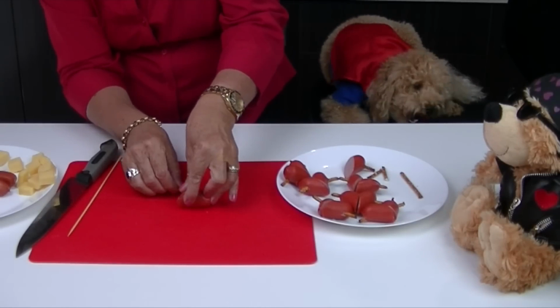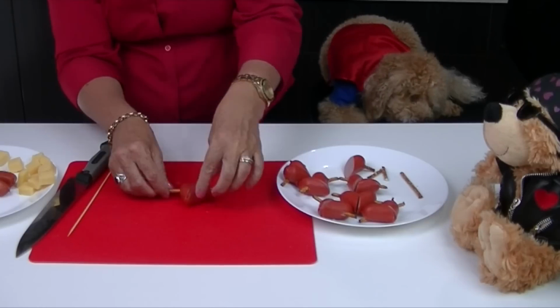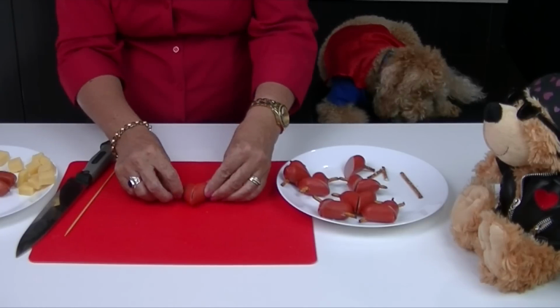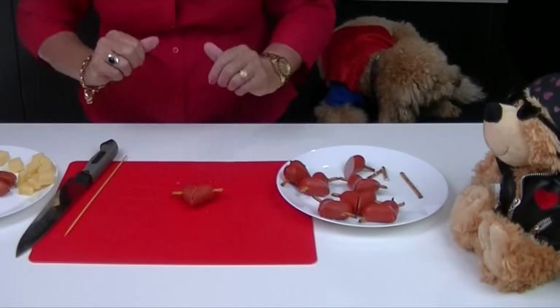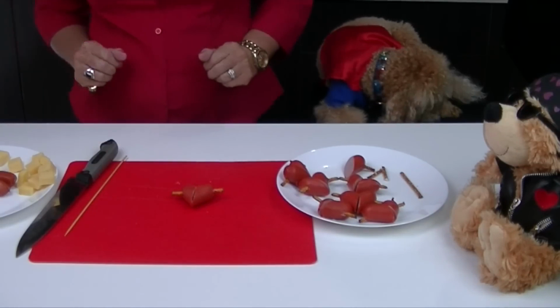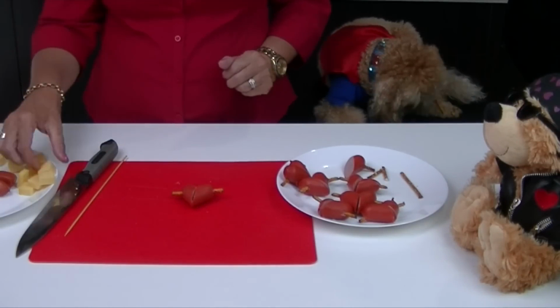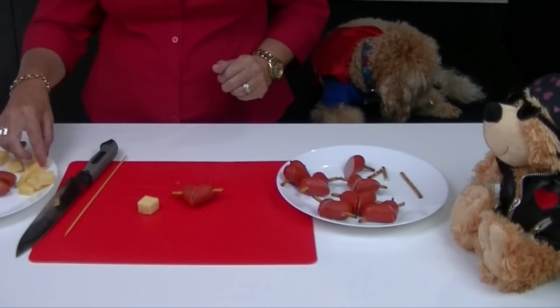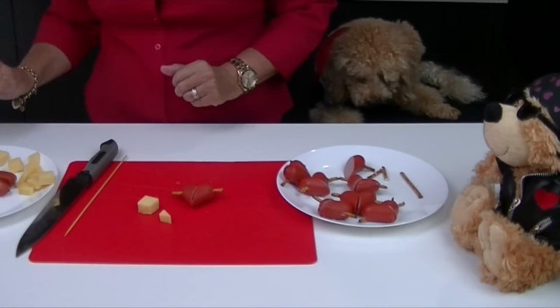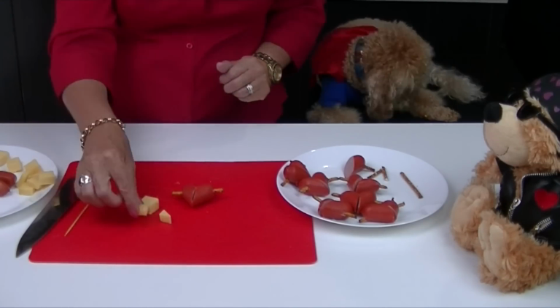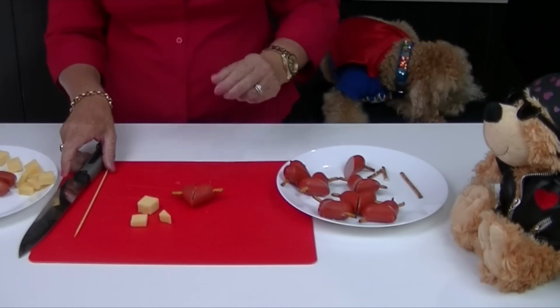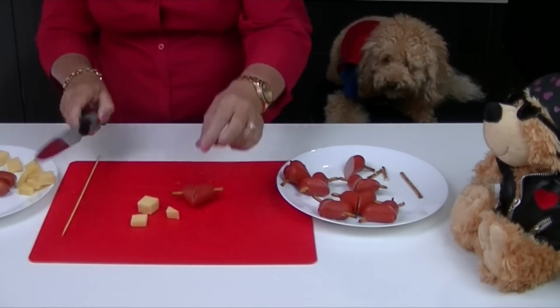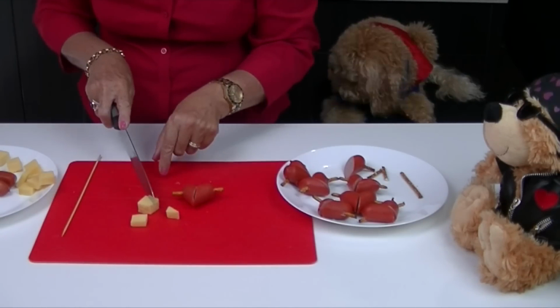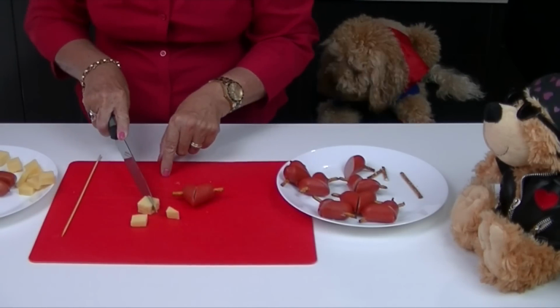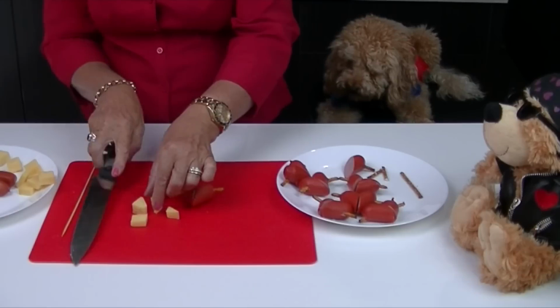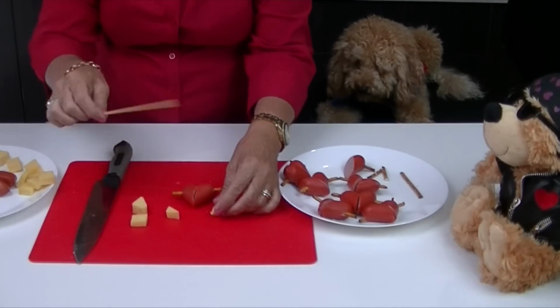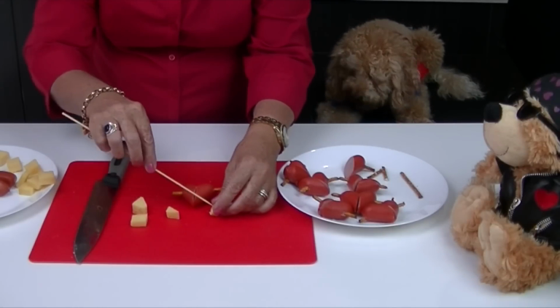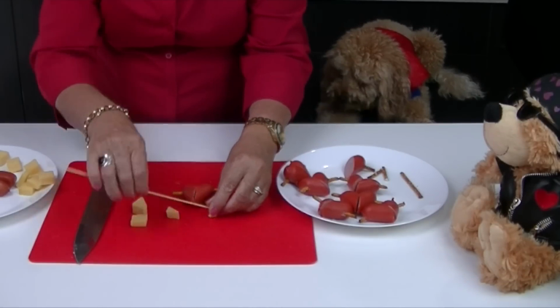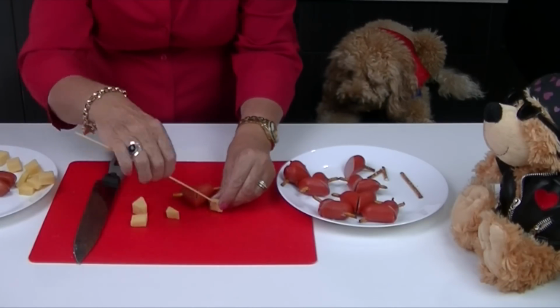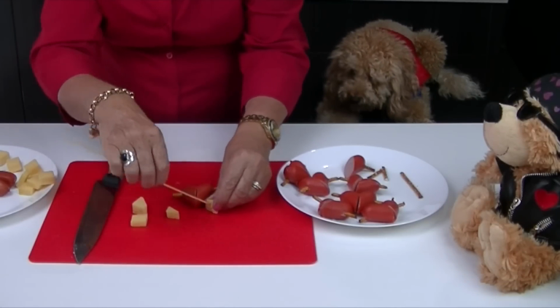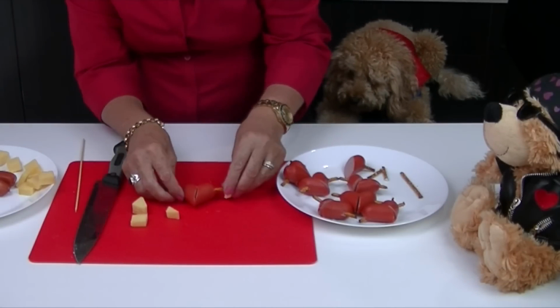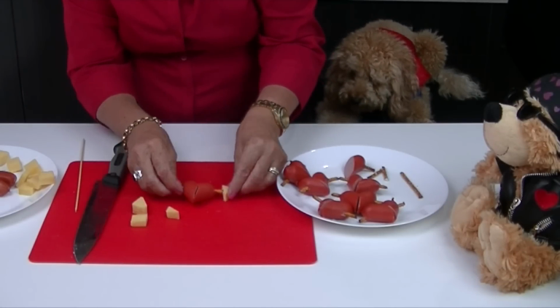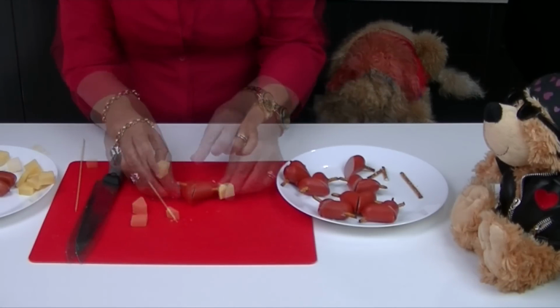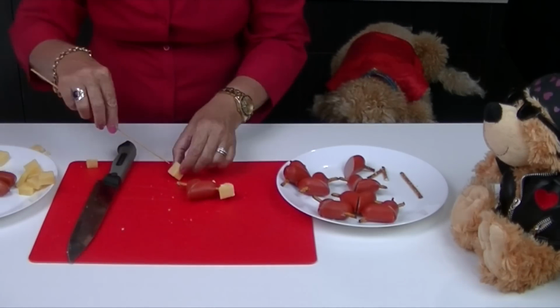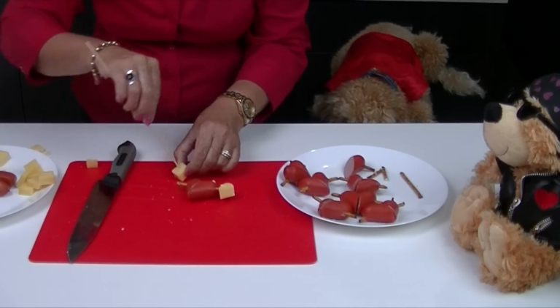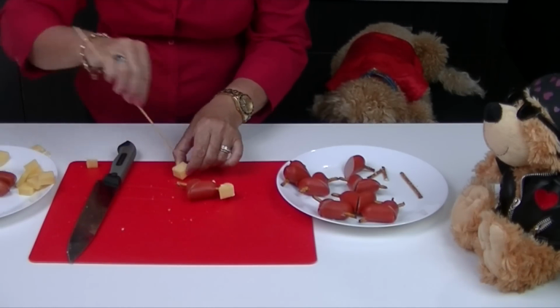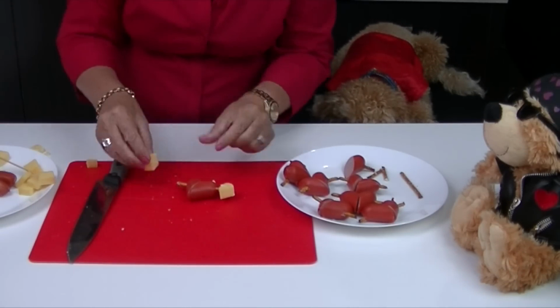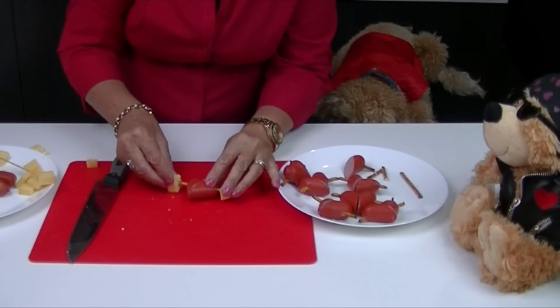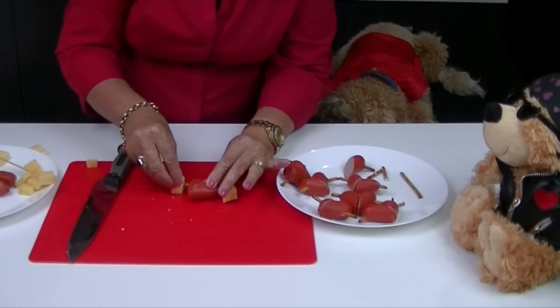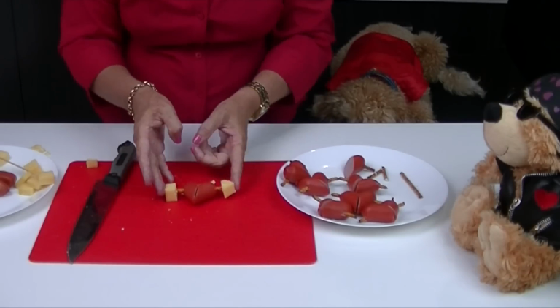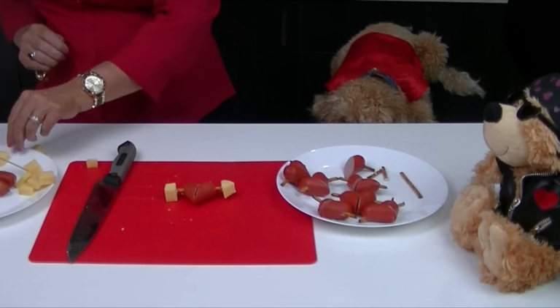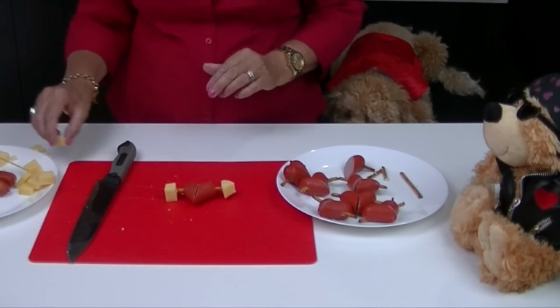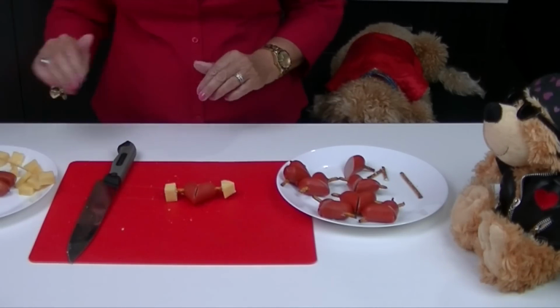They look really cute just like this, but we're also going to add an arrowhead and an arrow tail to form a cupid's arrow. Make a small hole with the wooden skewer just so you can fit the pretzel into either end of the arrowhead and the tail of the arrow.